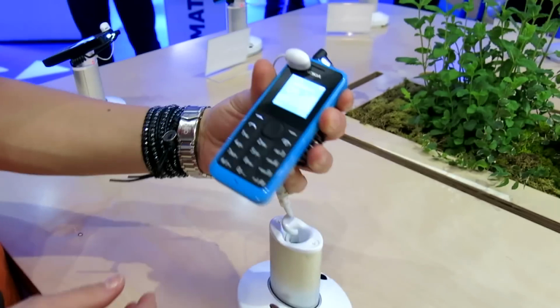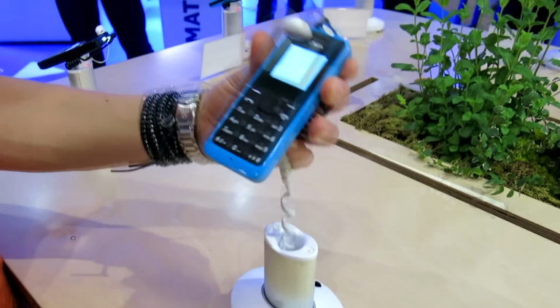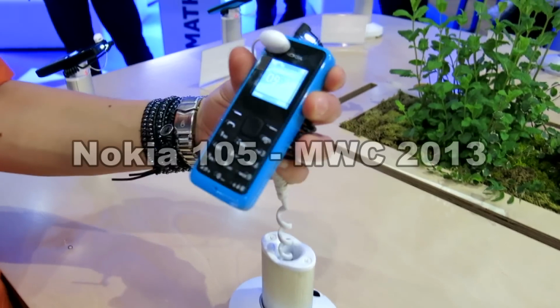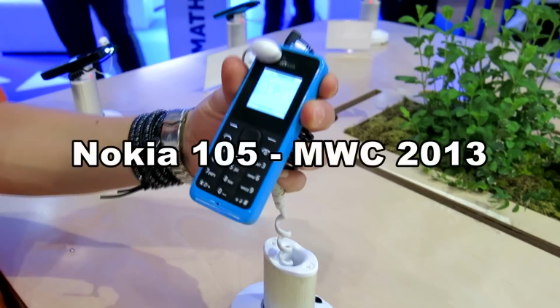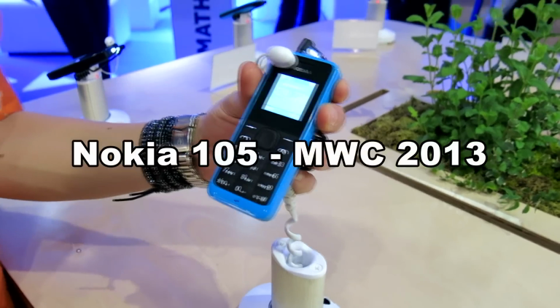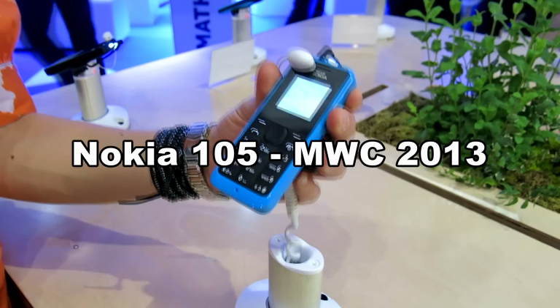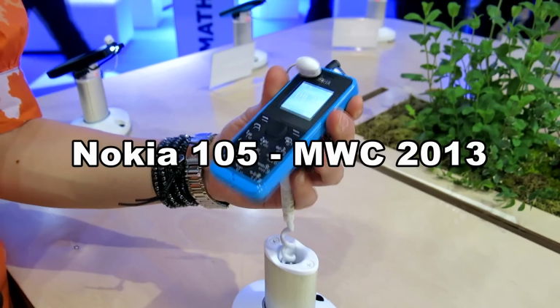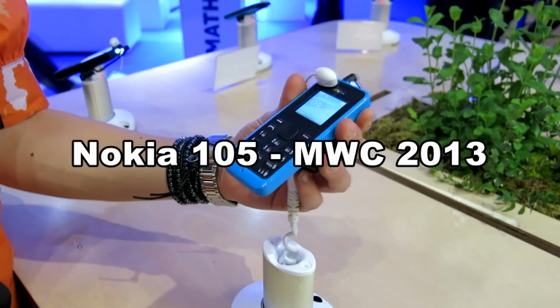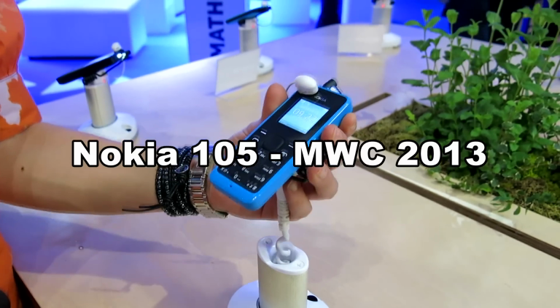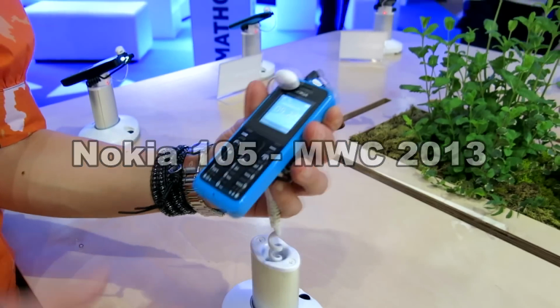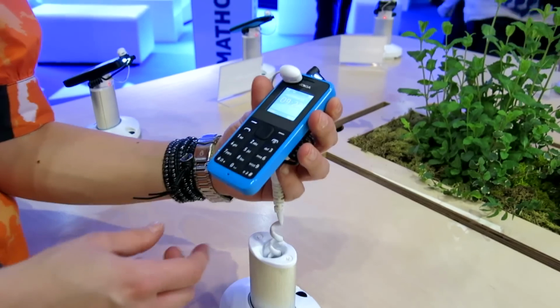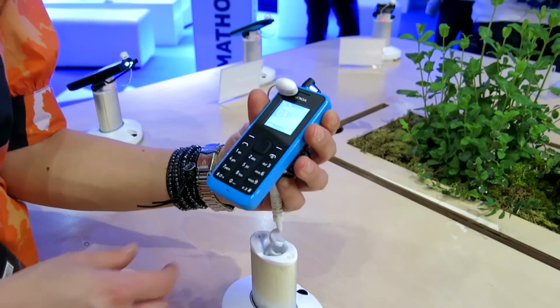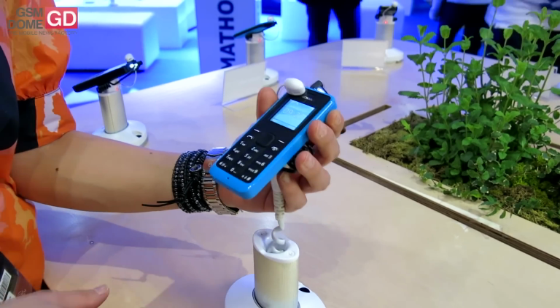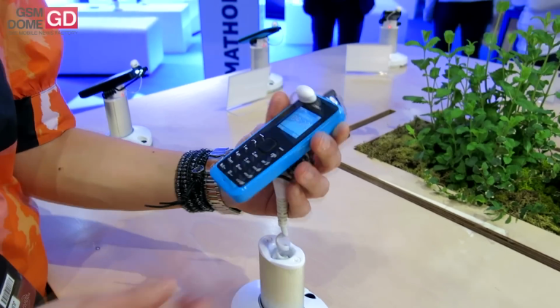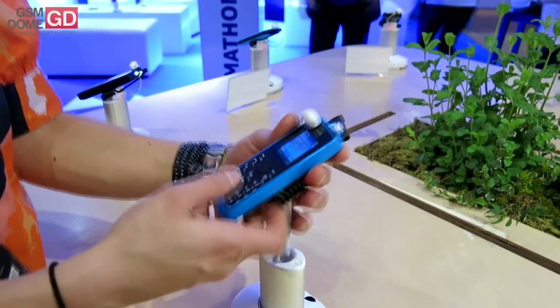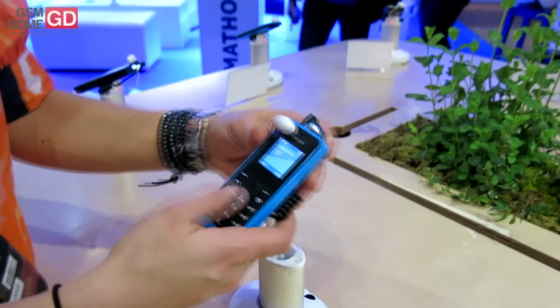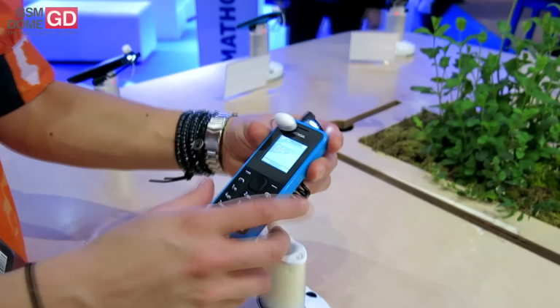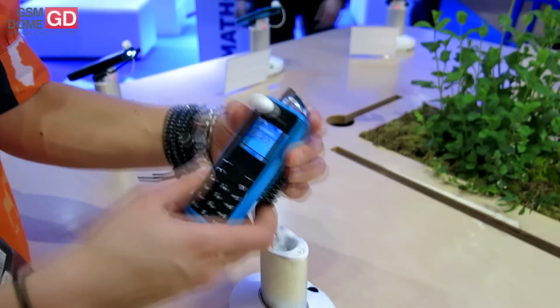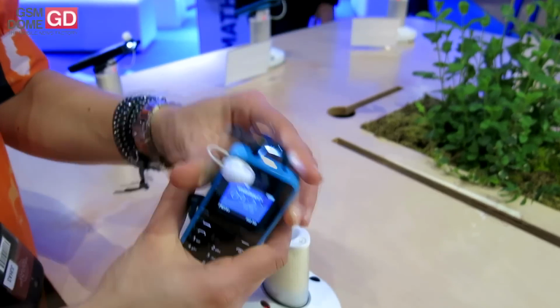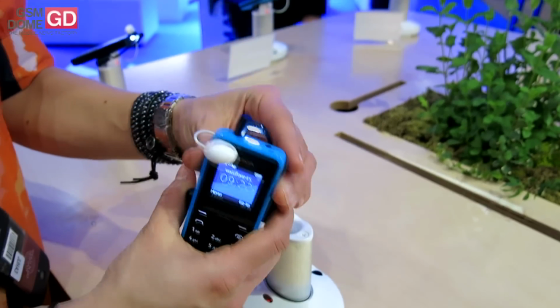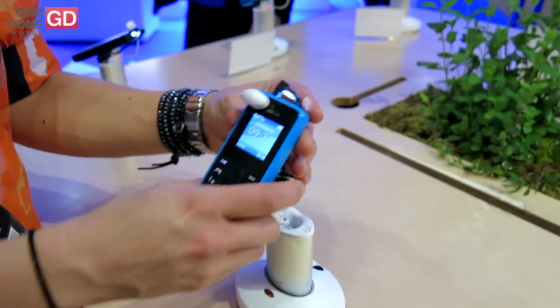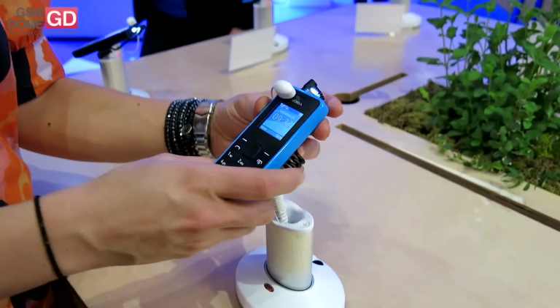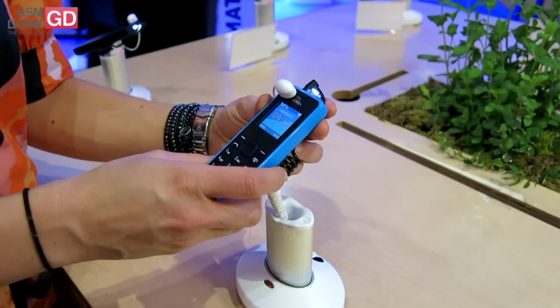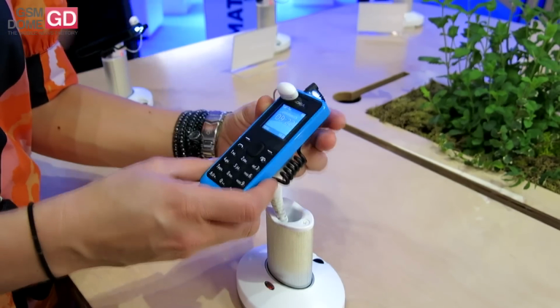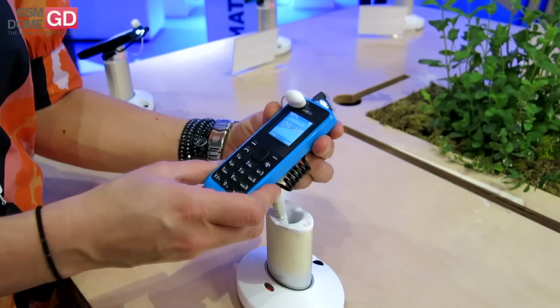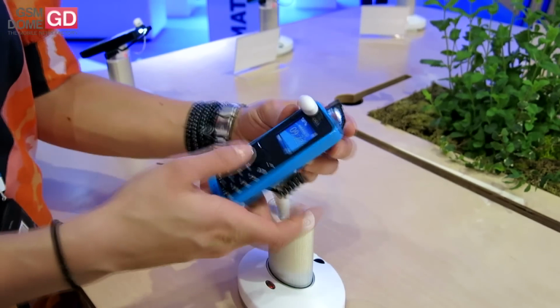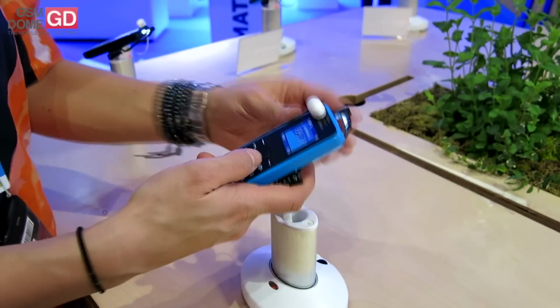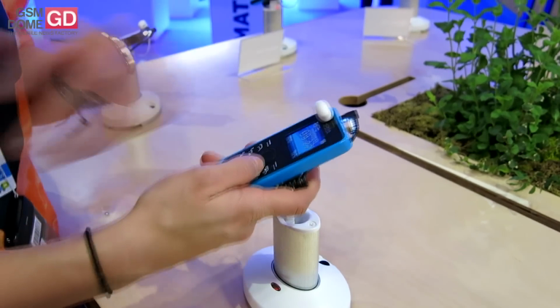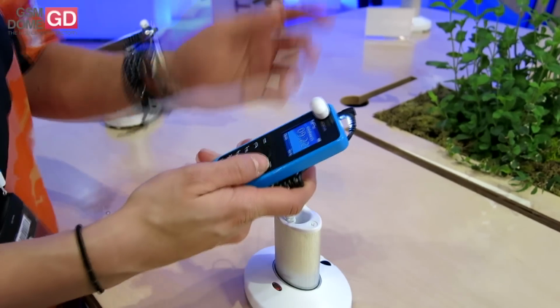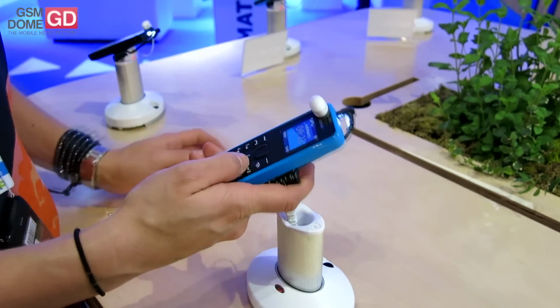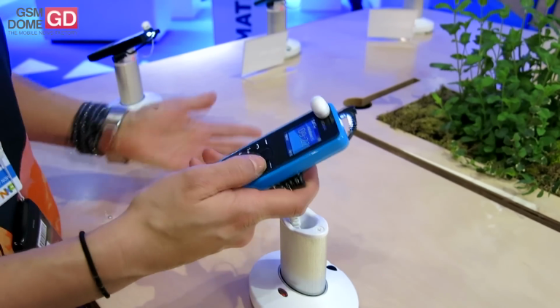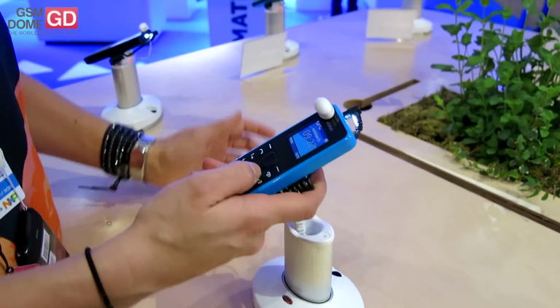Here is the Nokia 105, which we just announced on Monday. The price of this phone is €15 plus before taxes.